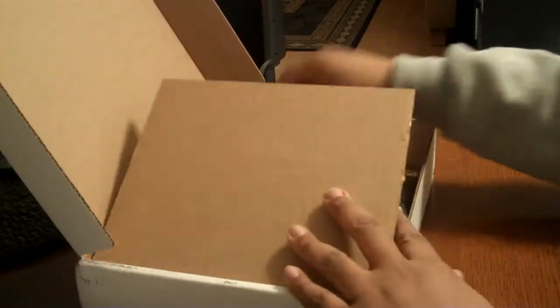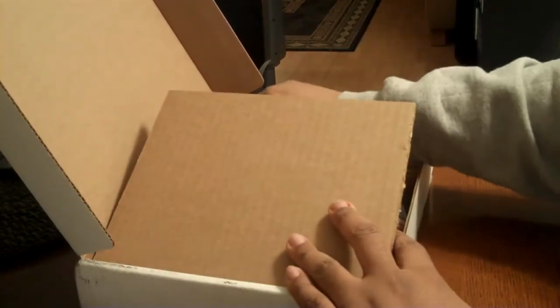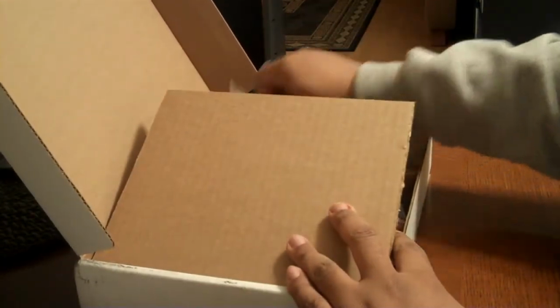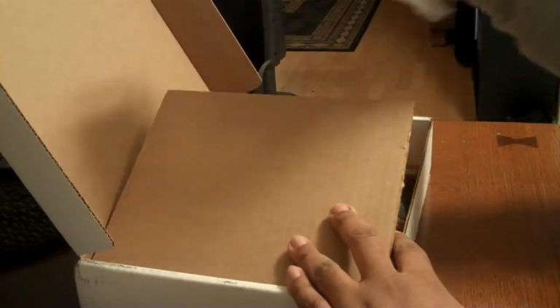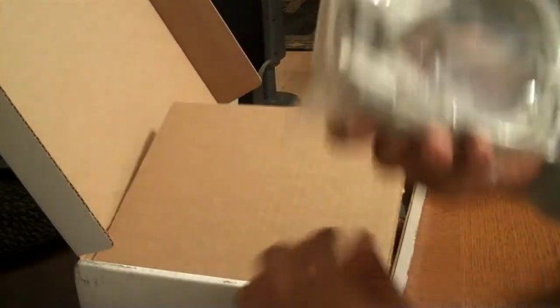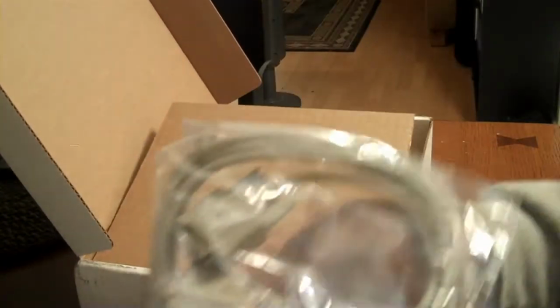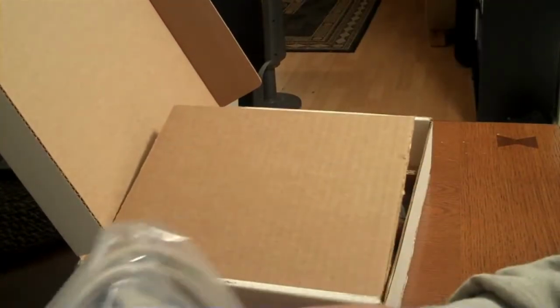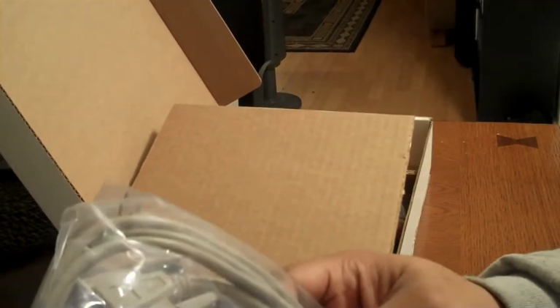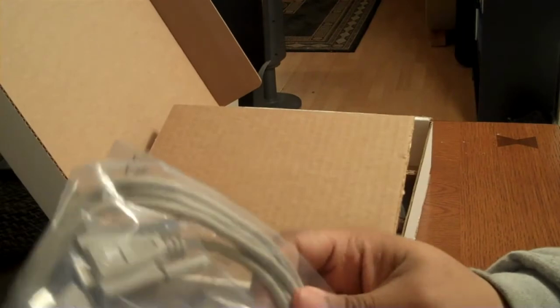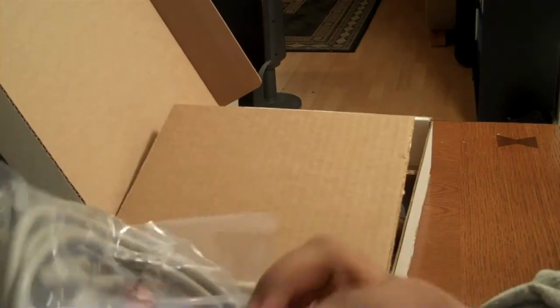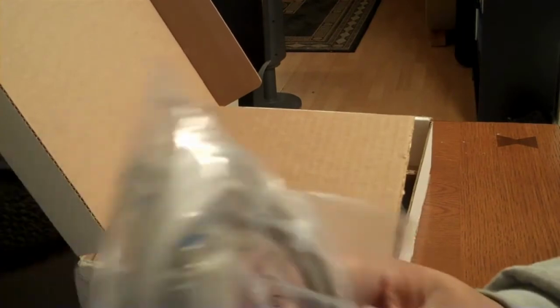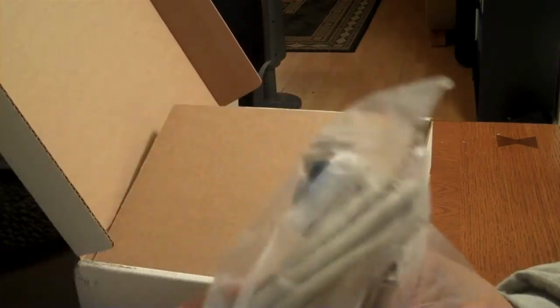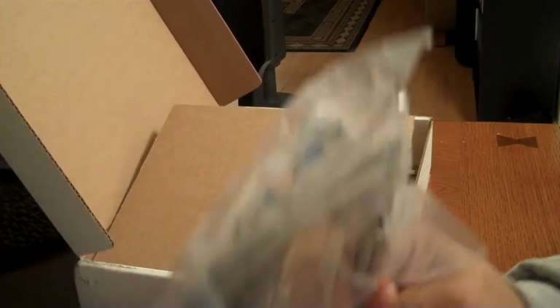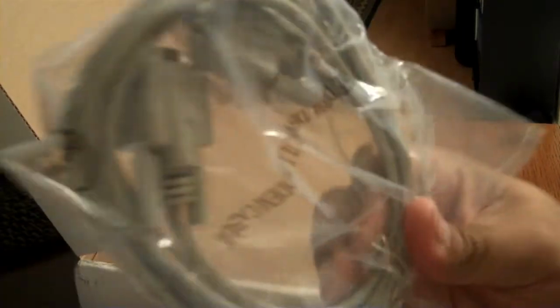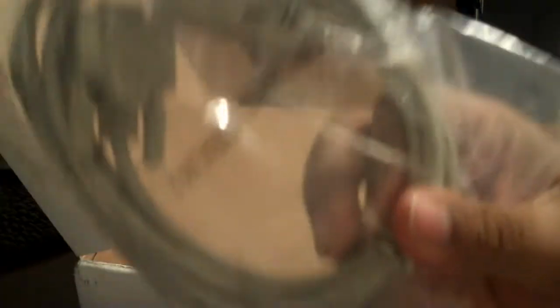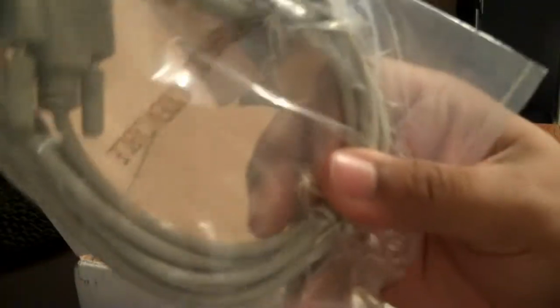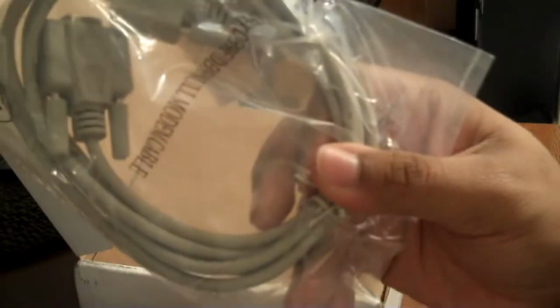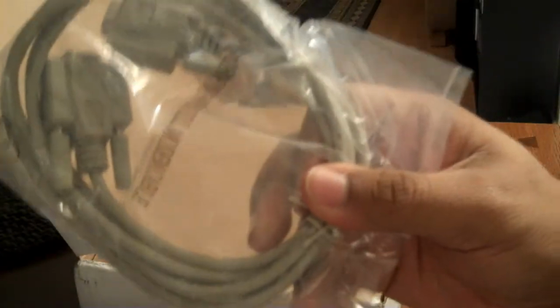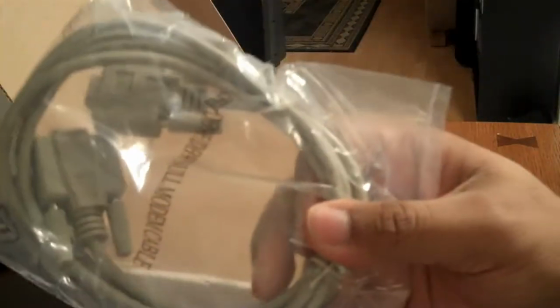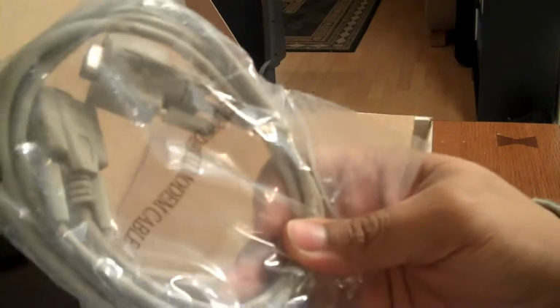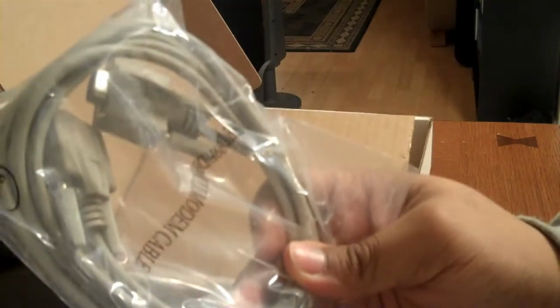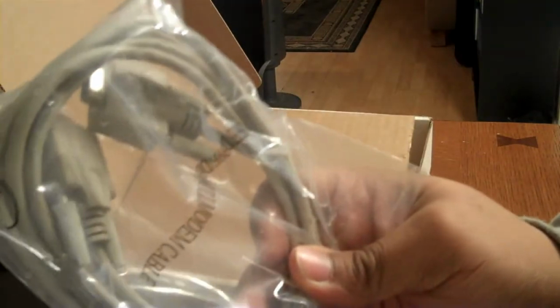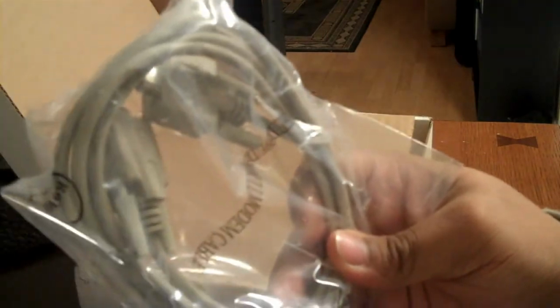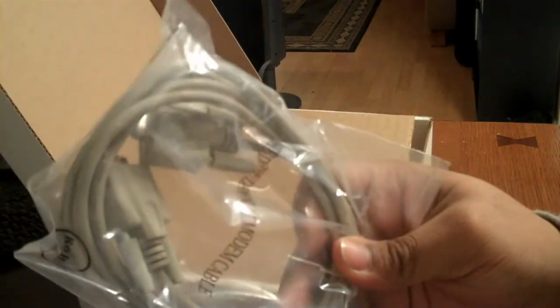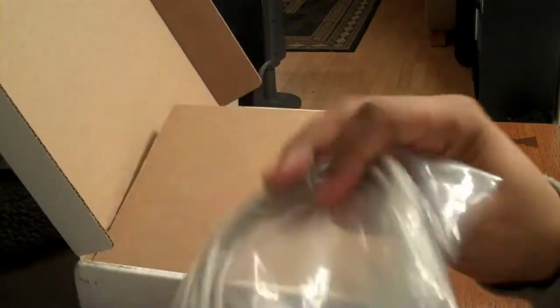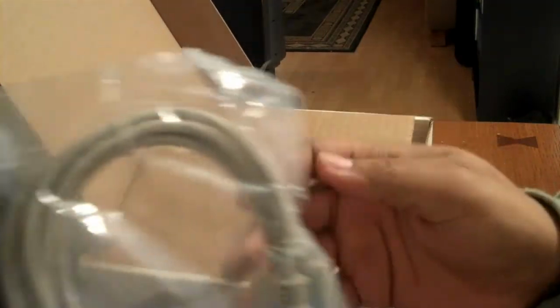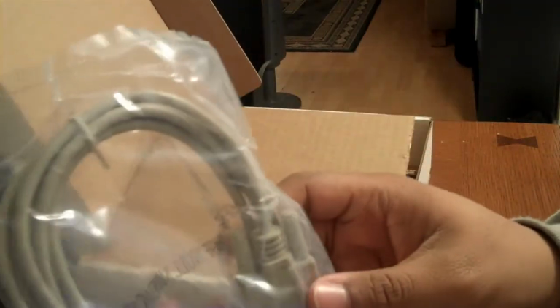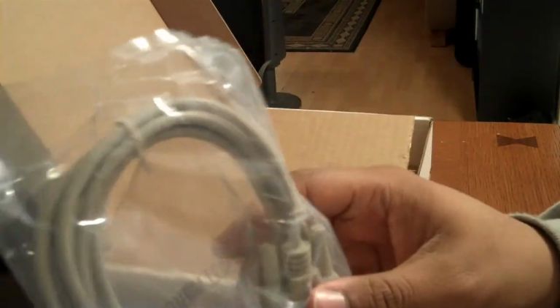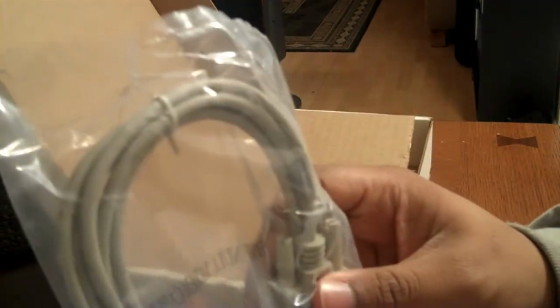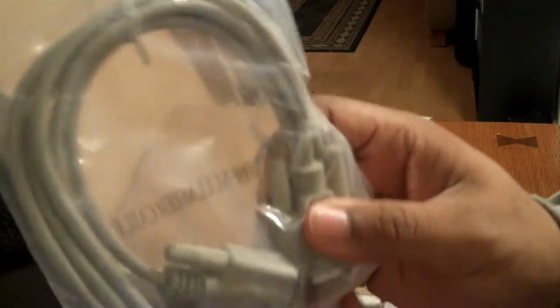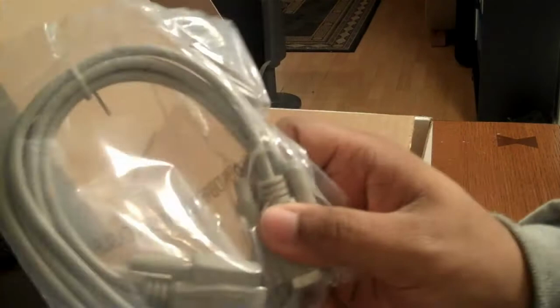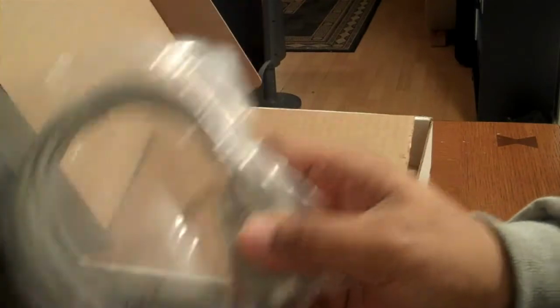Here we go — the RS232 cable. I'm glad they packed one with this, so I won't have to put an order in on Monoprice. That's excellent.